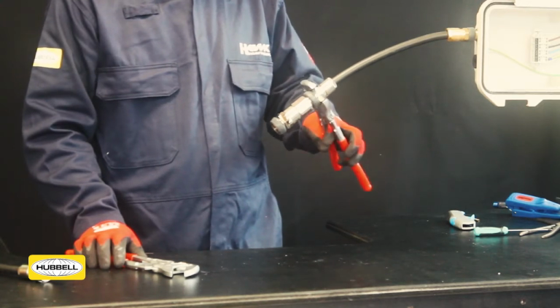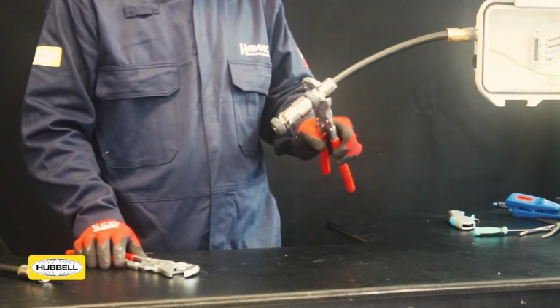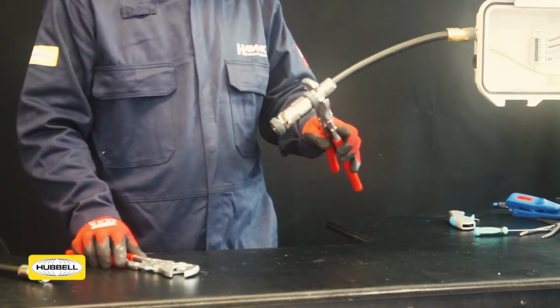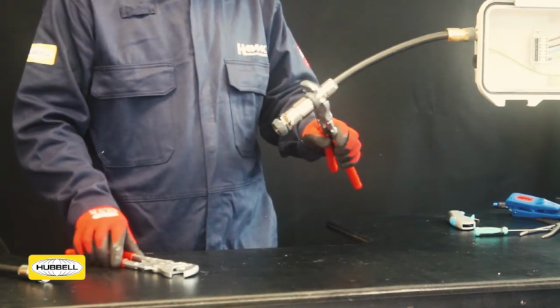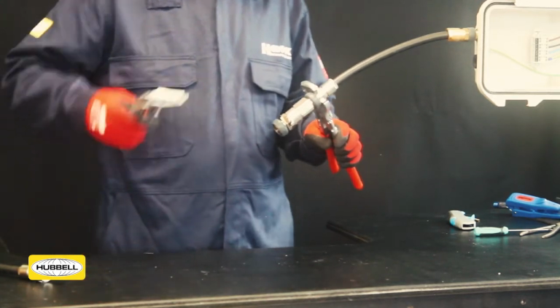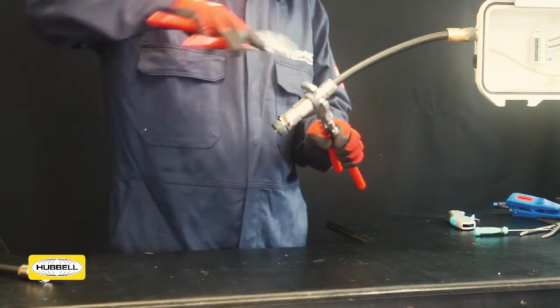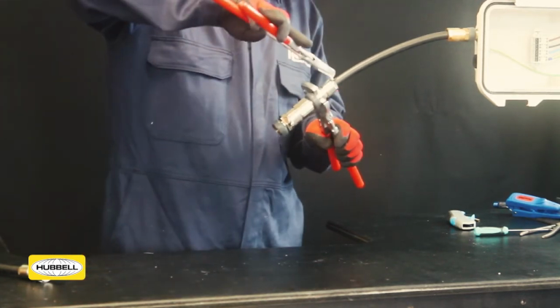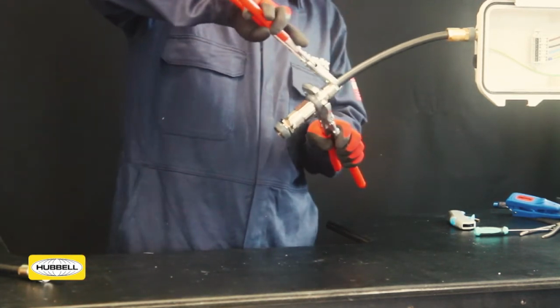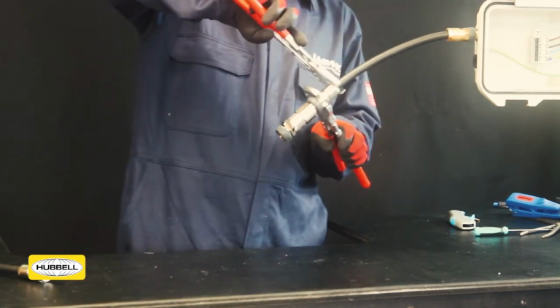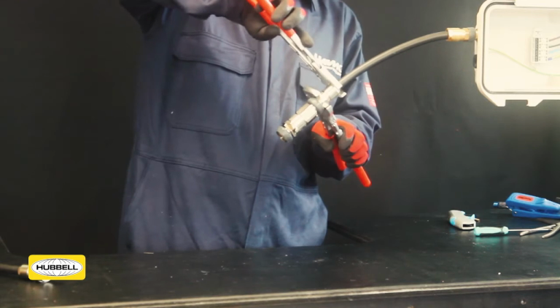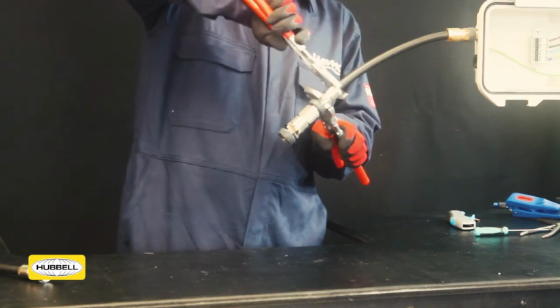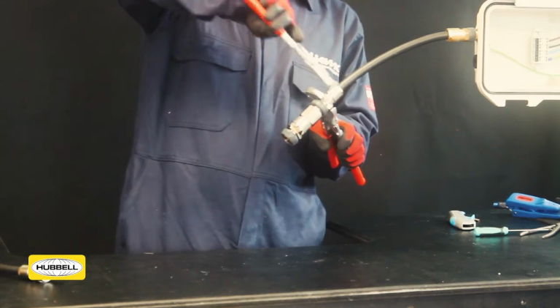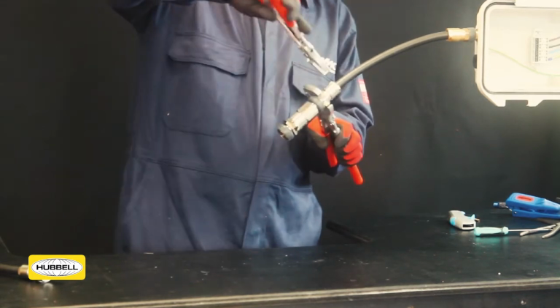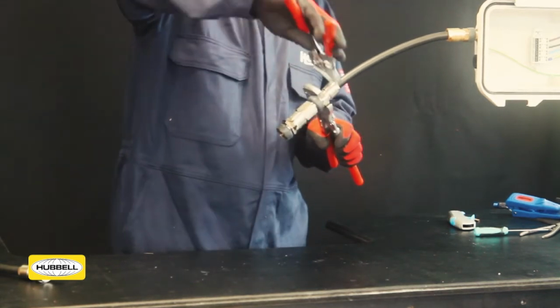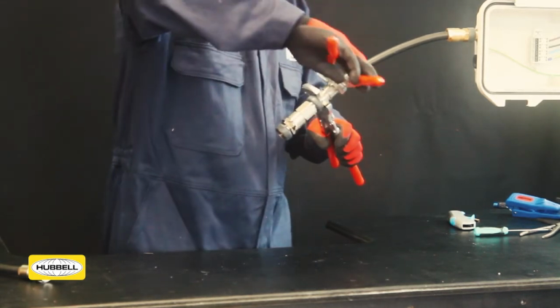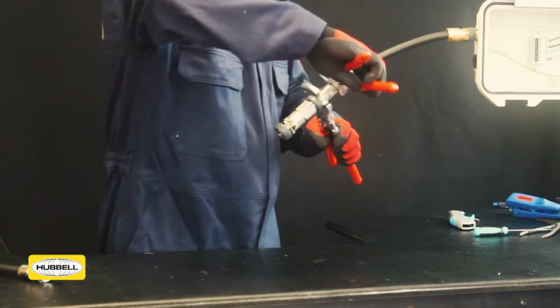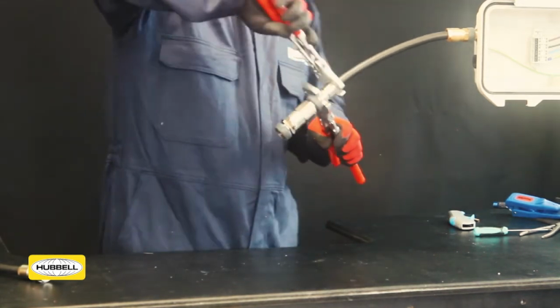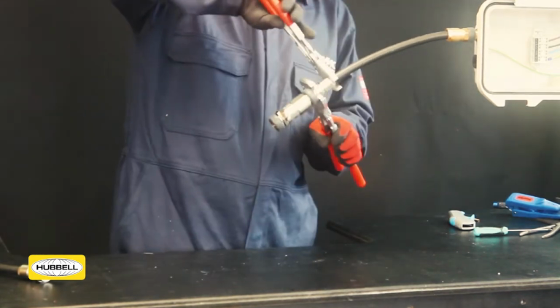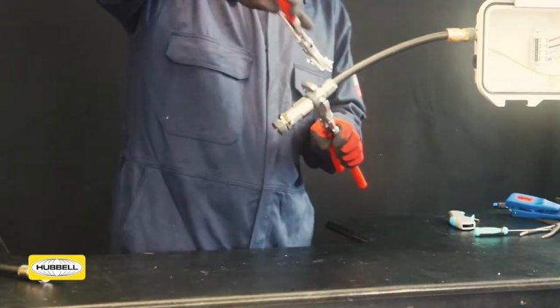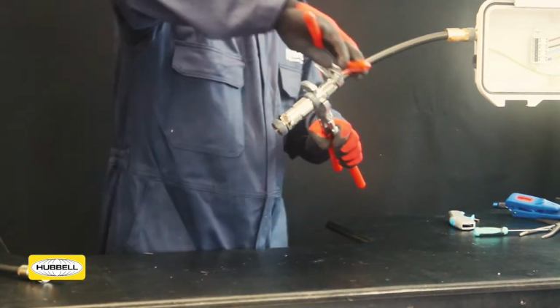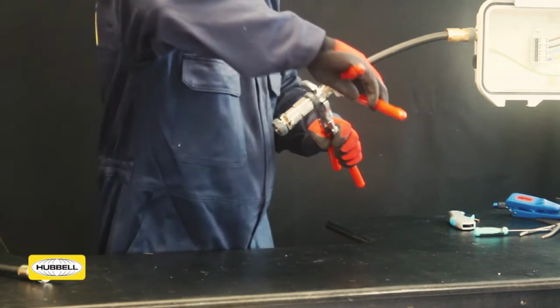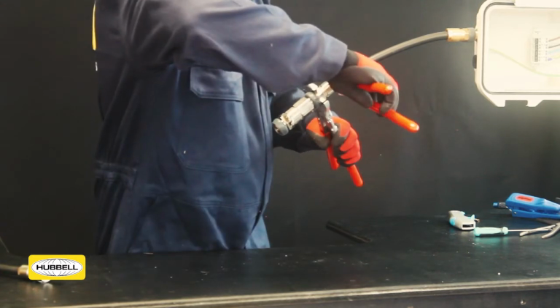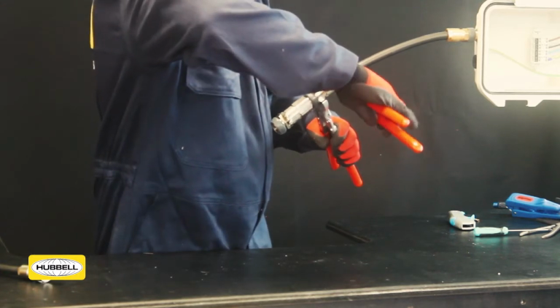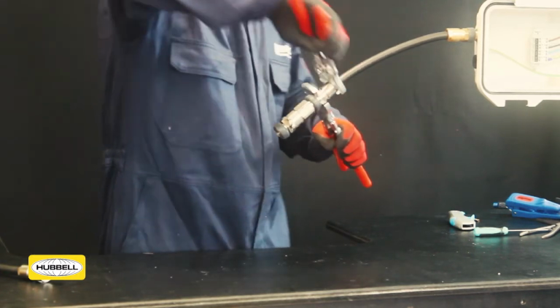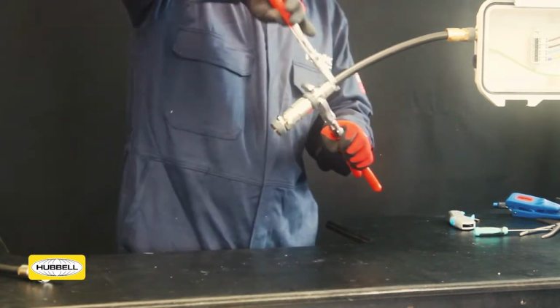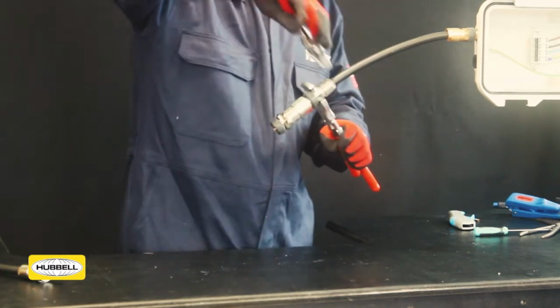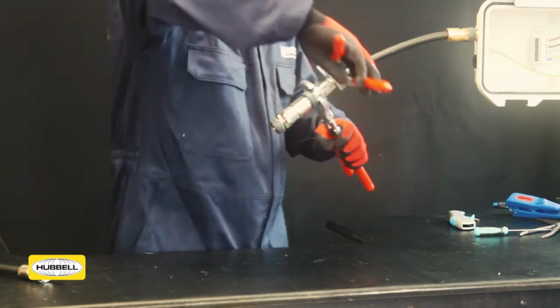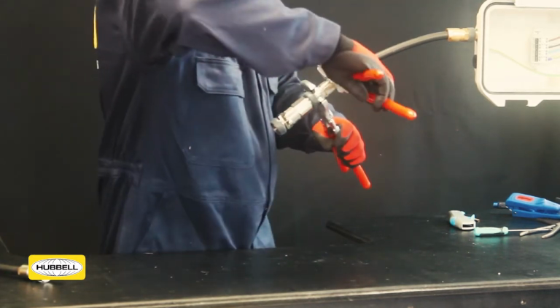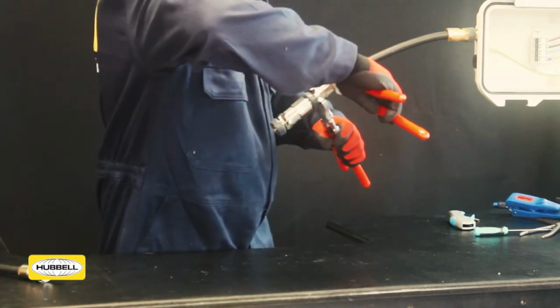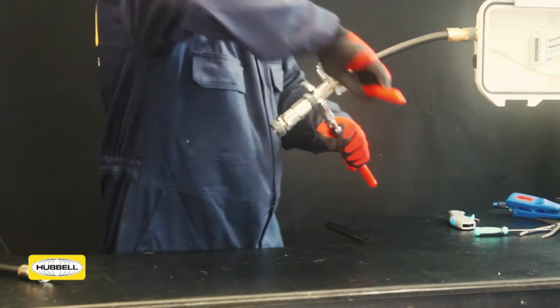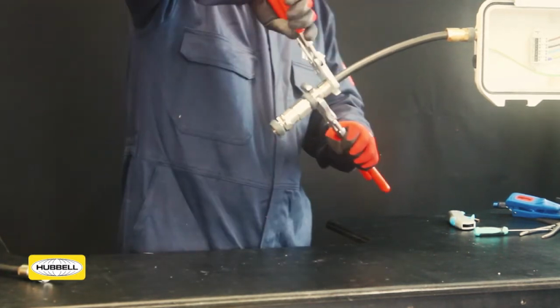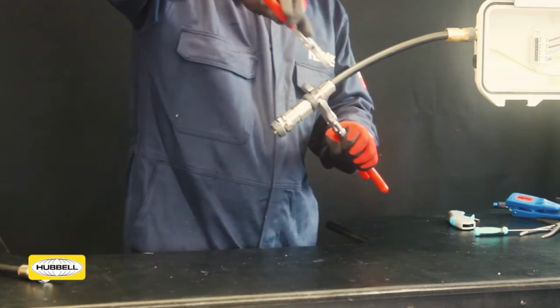Use a wrench to grip the middle nut. Use a second wrench to apply another full turn to the back nut. Use the middle nut tightening guide as an indication that the back nut is in the correct position.